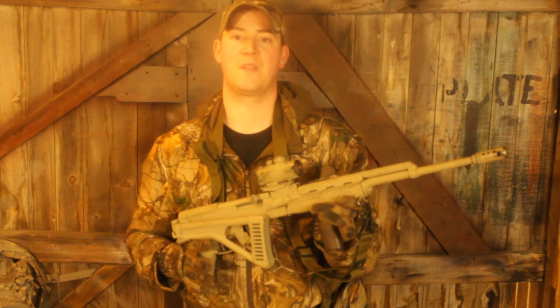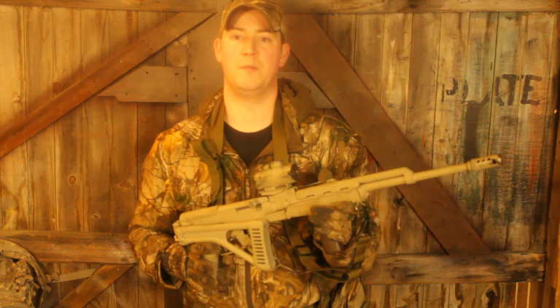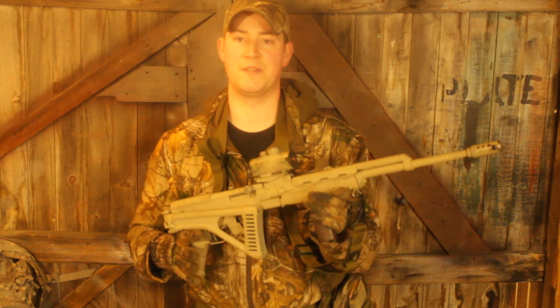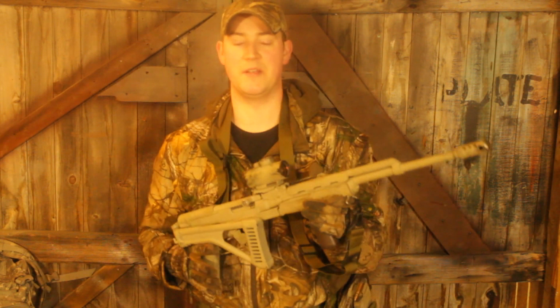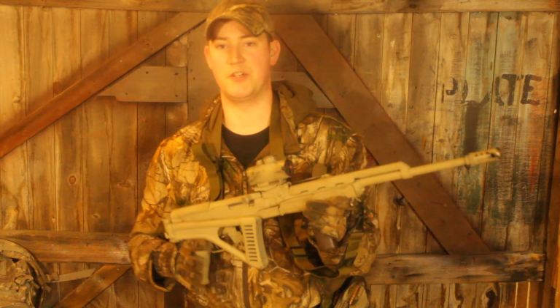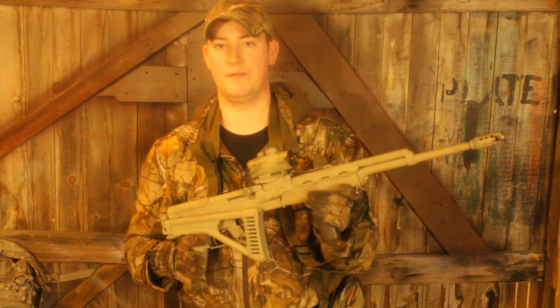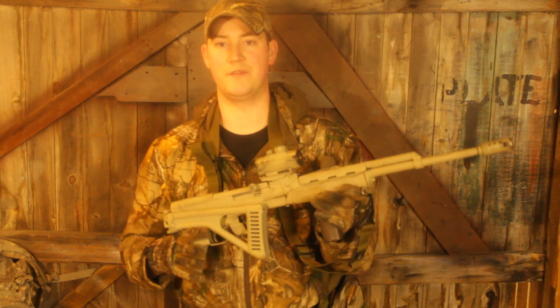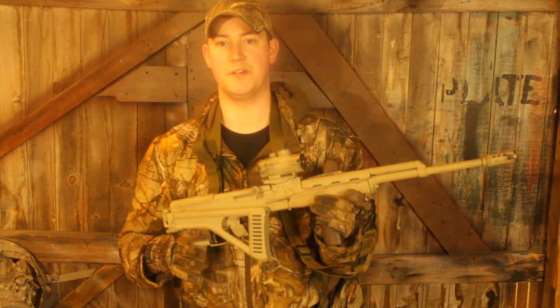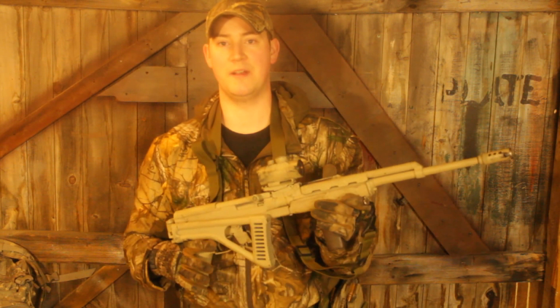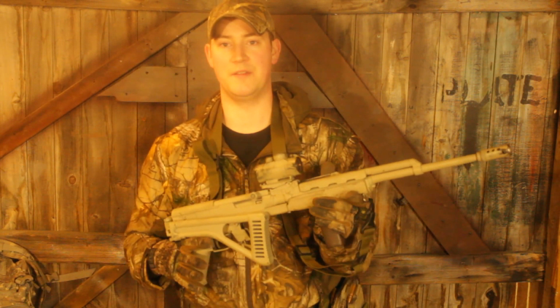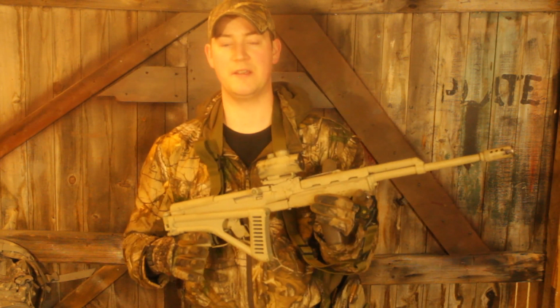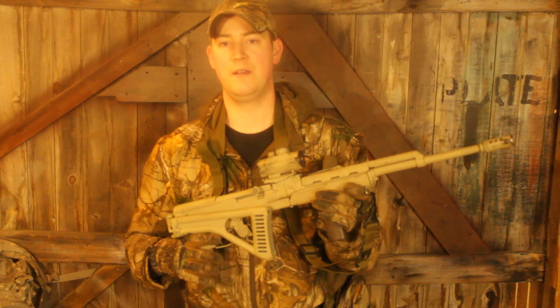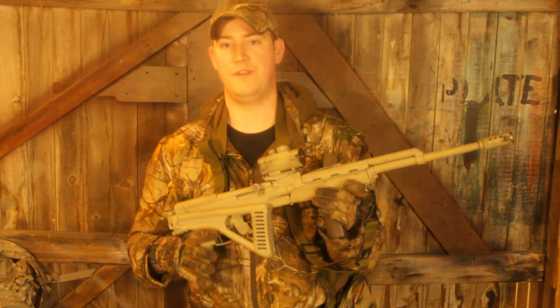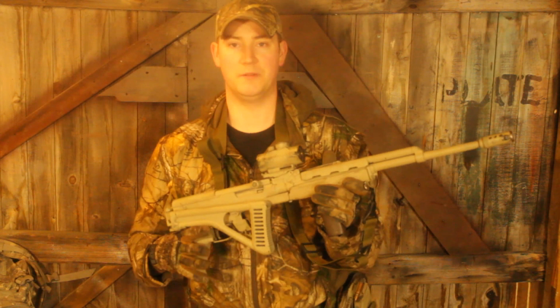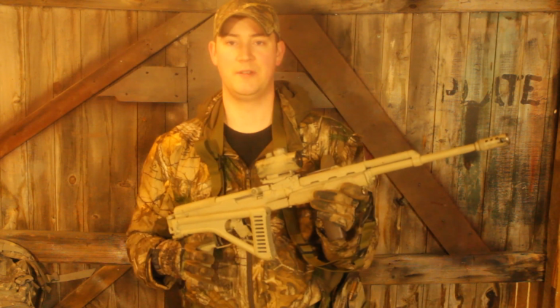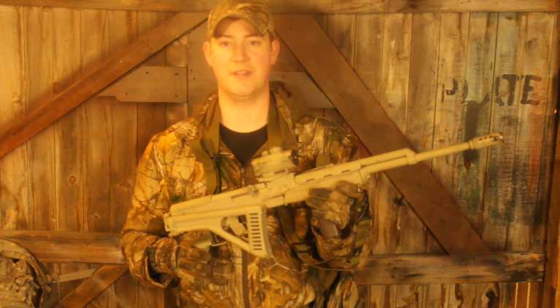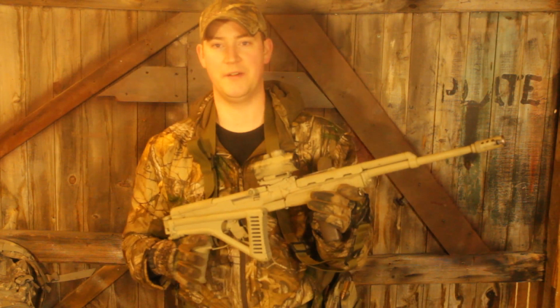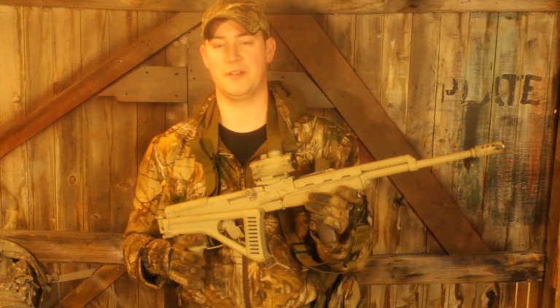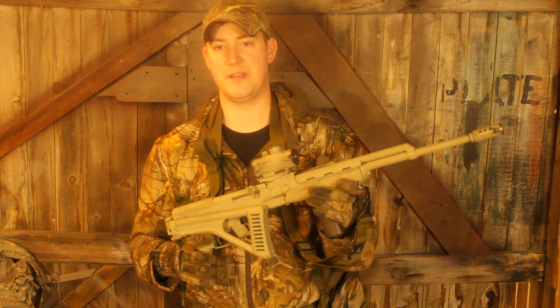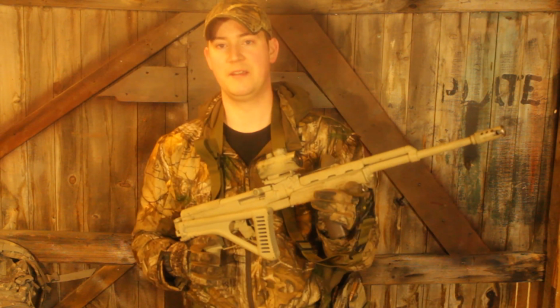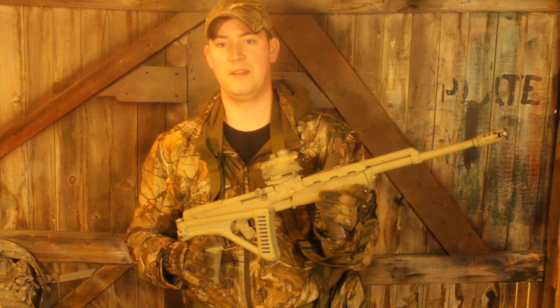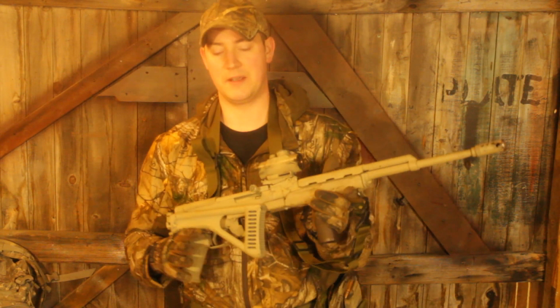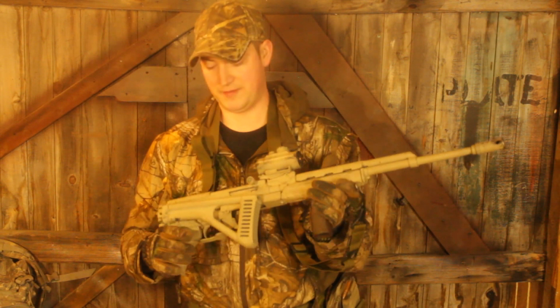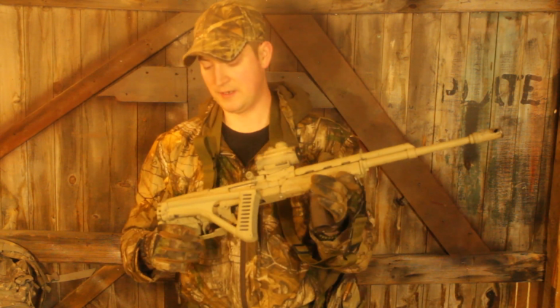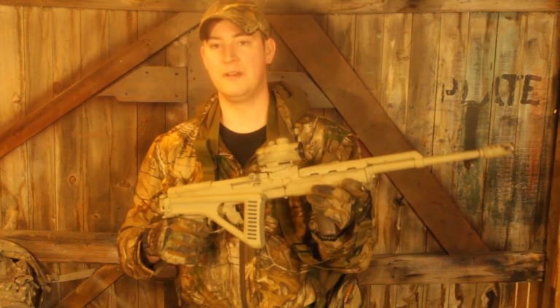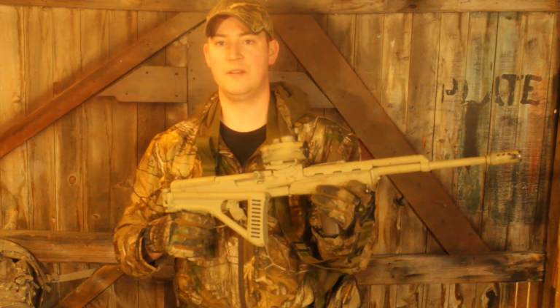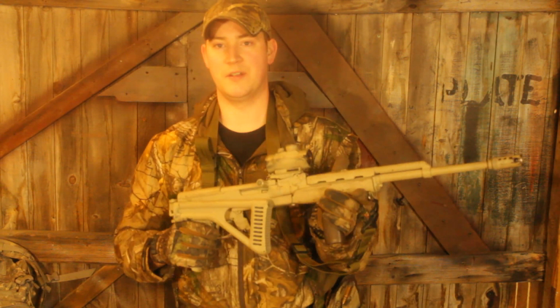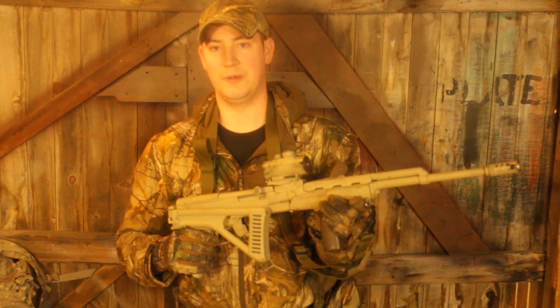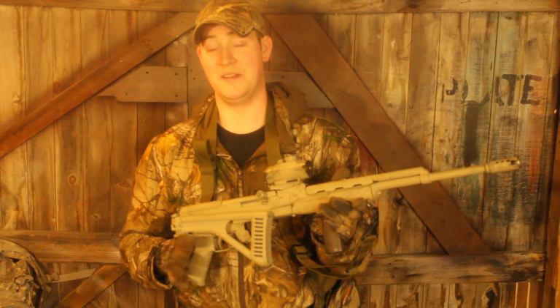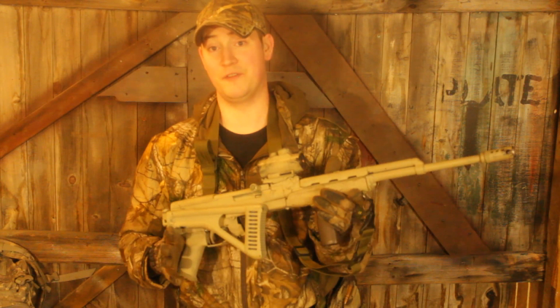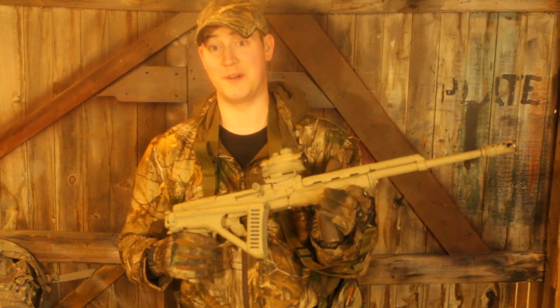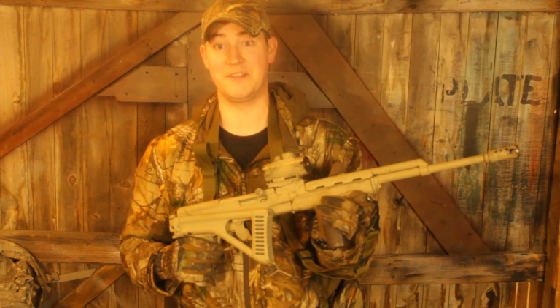The purpose of this video is to show off the new features of the final design iteration of the SK-15, now for 2017.